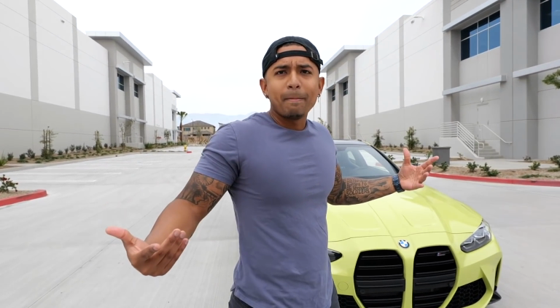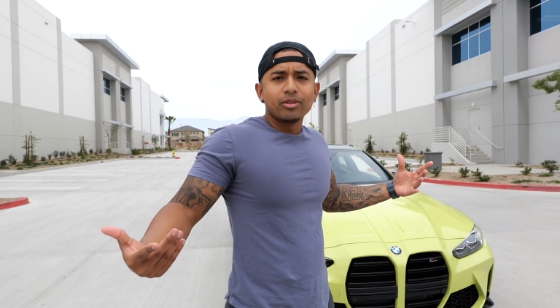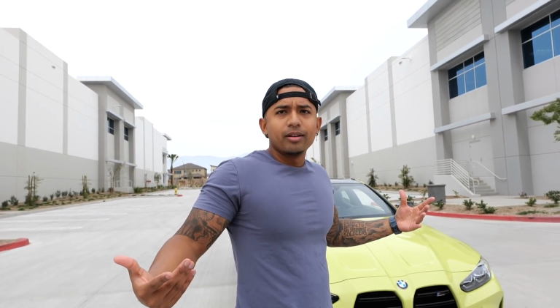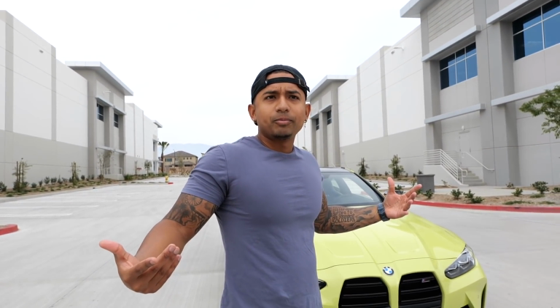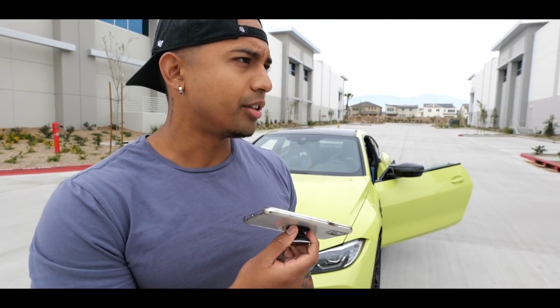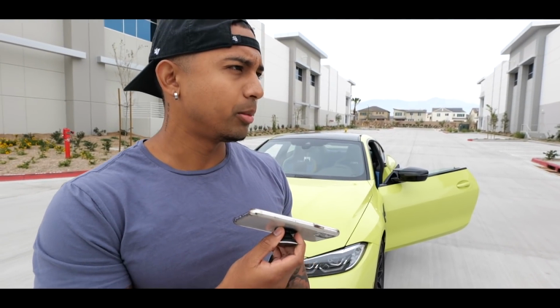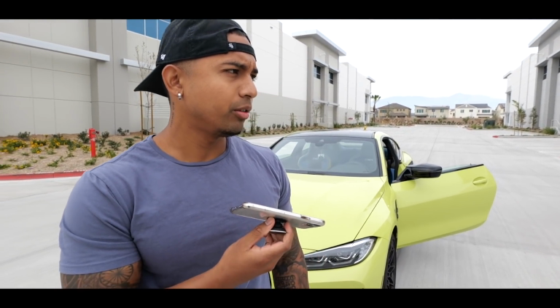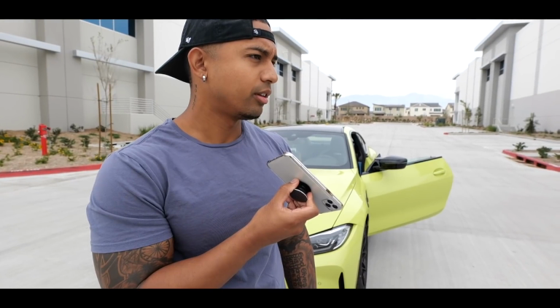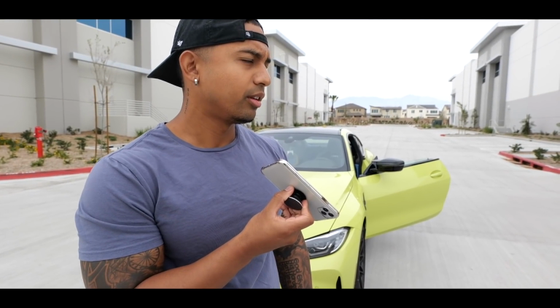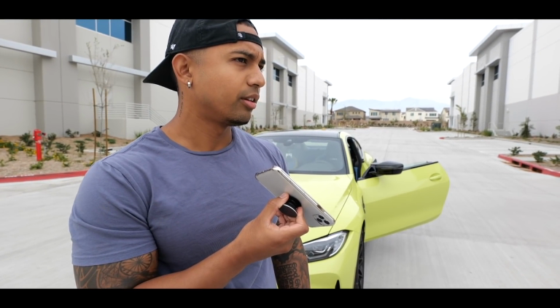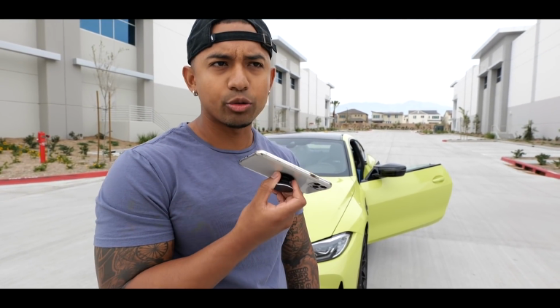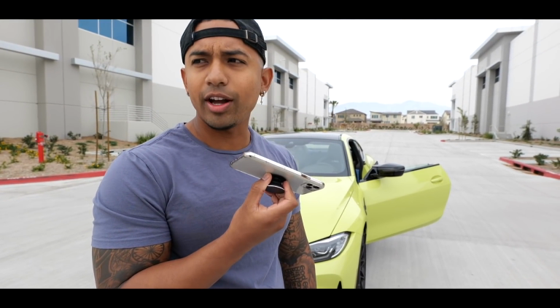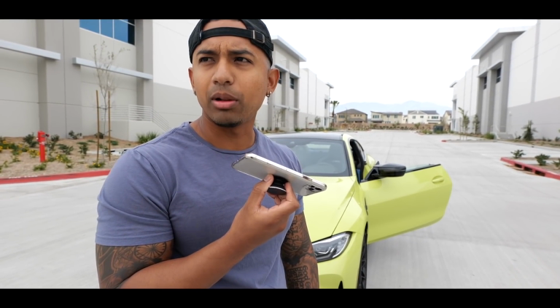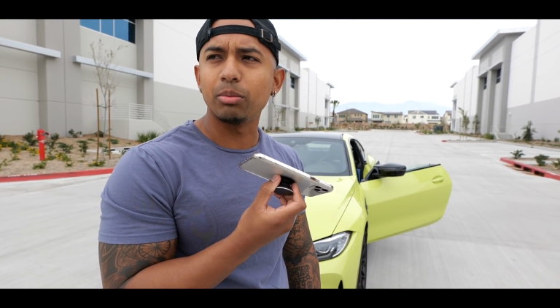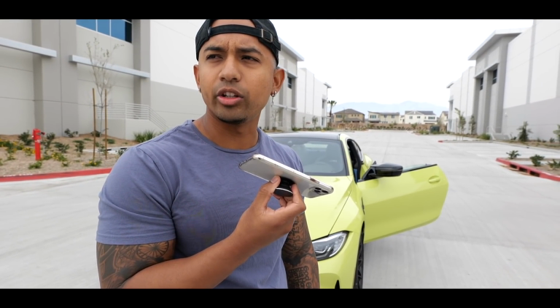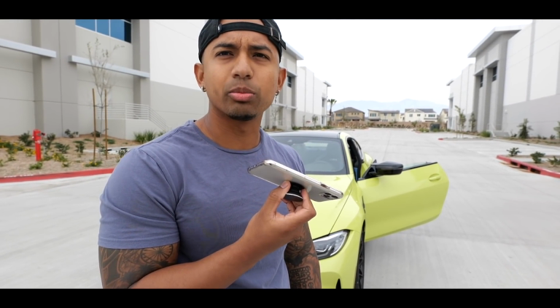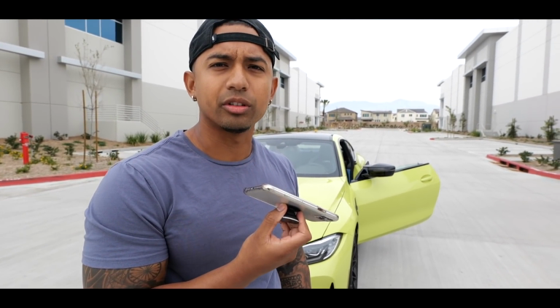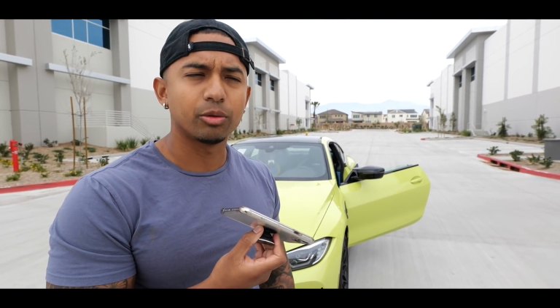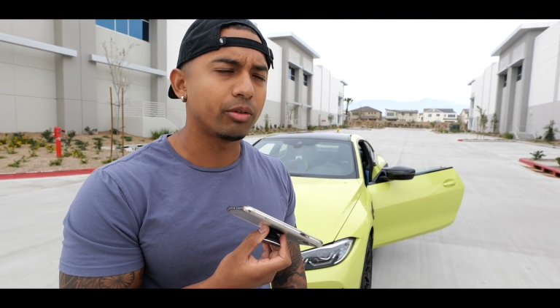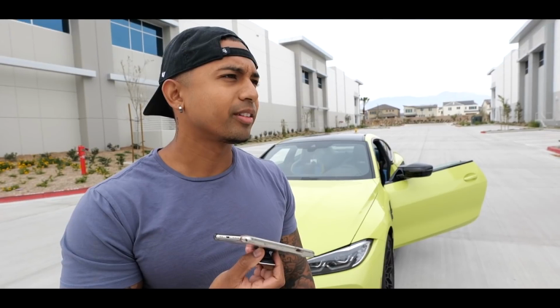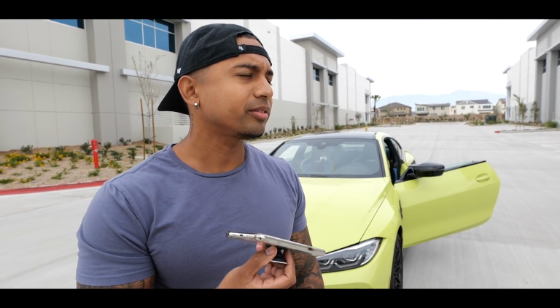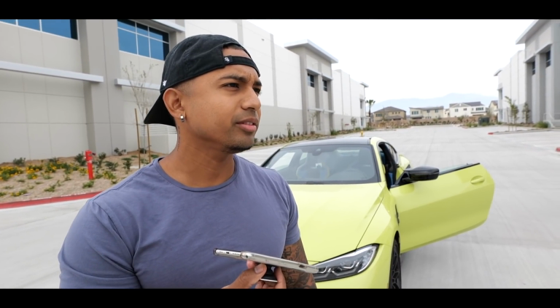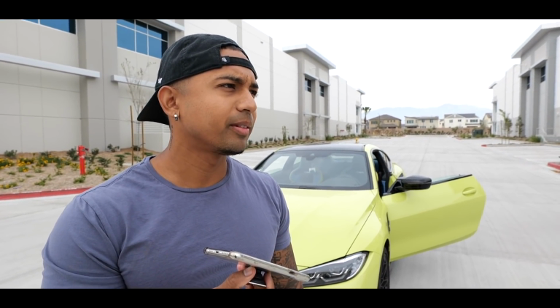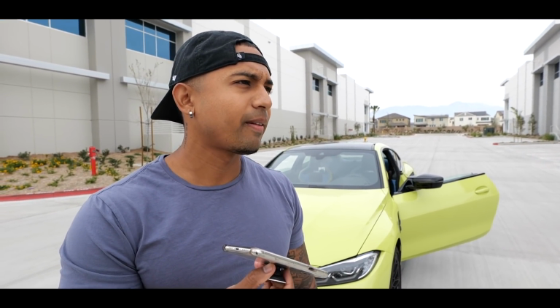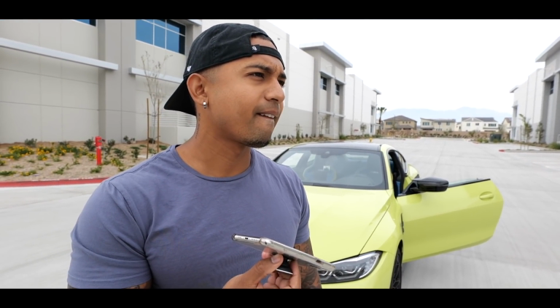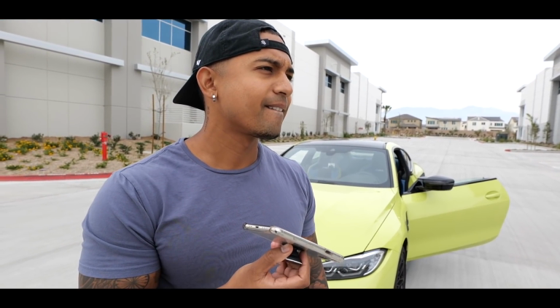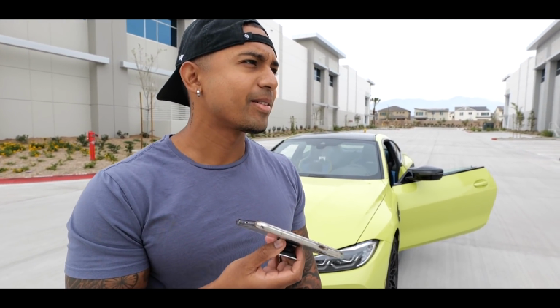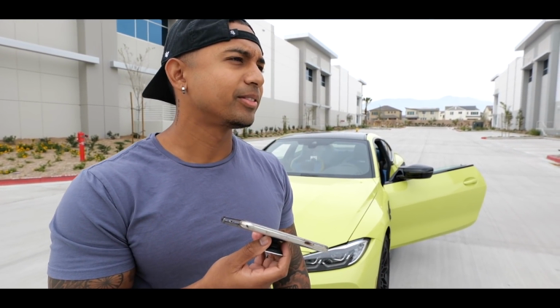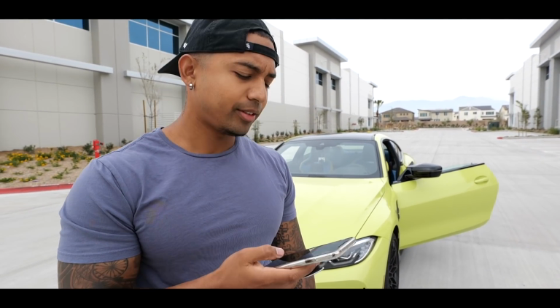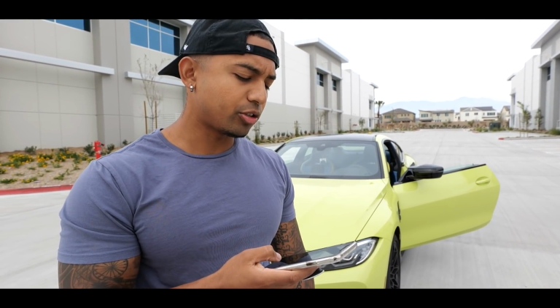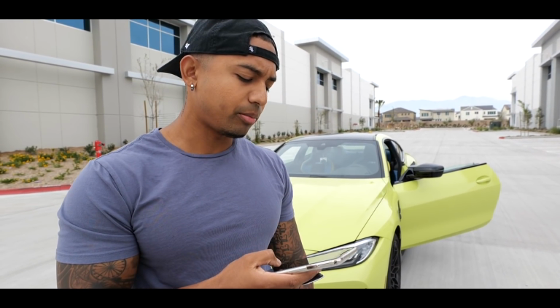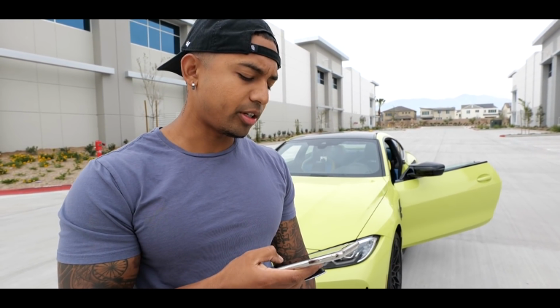Maybe BMW should hire me as a spokesperson! 'Hi, is this BMW? Yeah, I was wondering if I could apply to be your spokesperson.' — 'You're gonna want to call HR.' — 'Thank you, sir, appreciate it!'